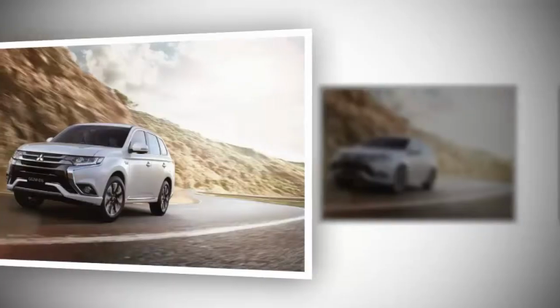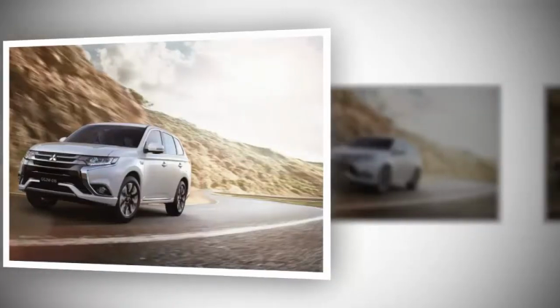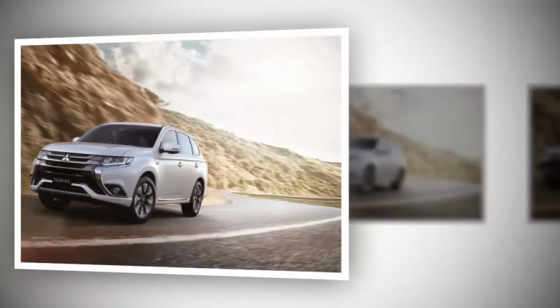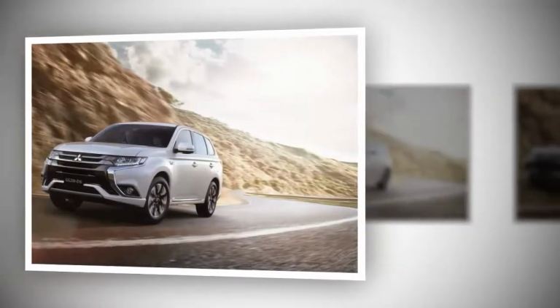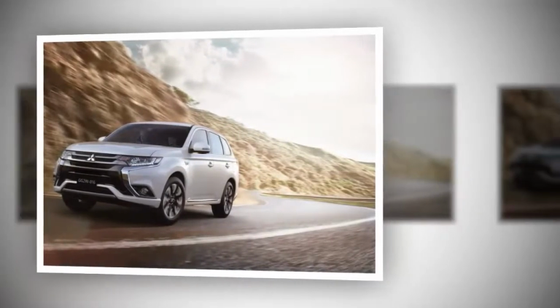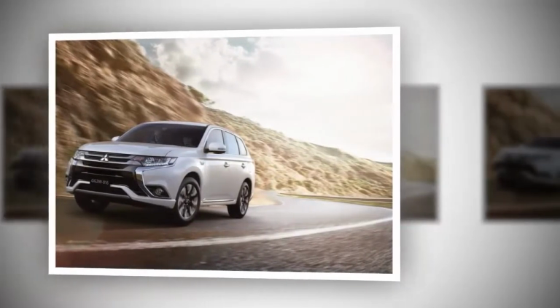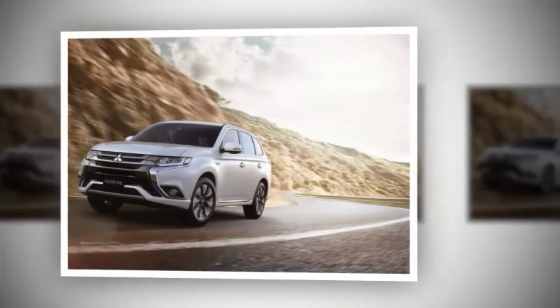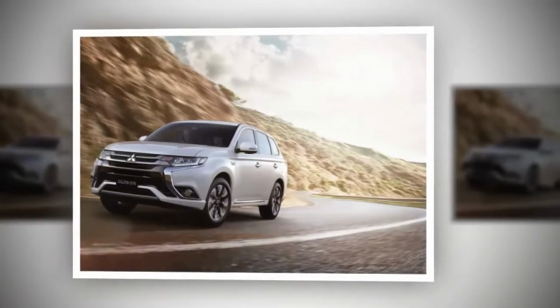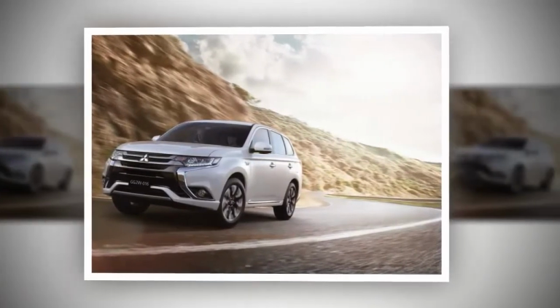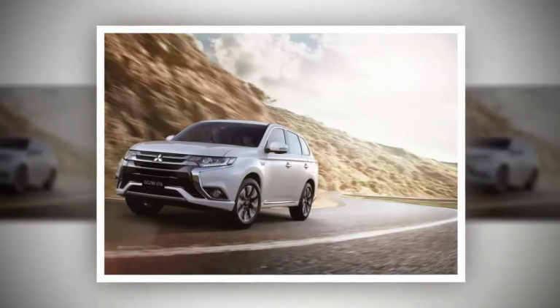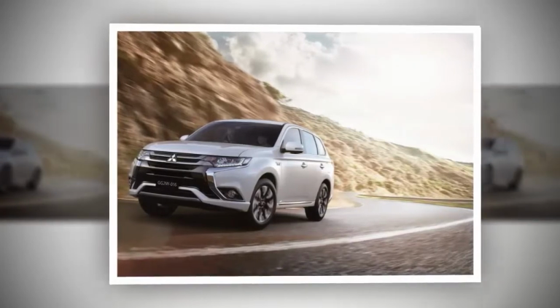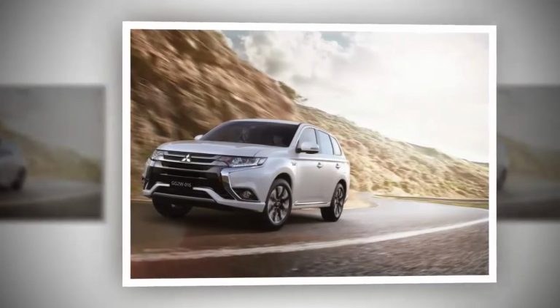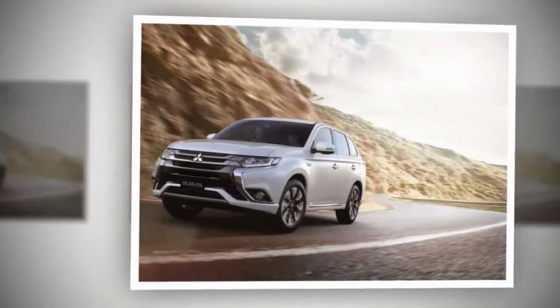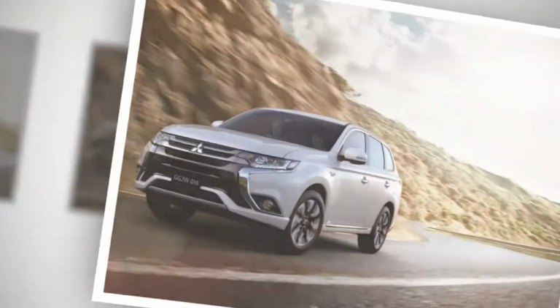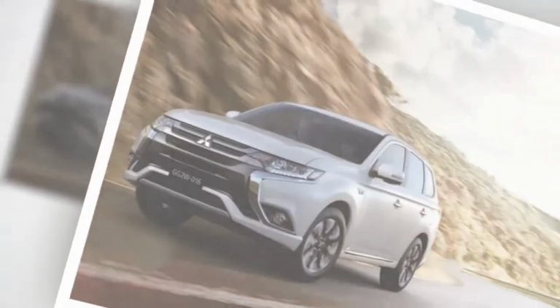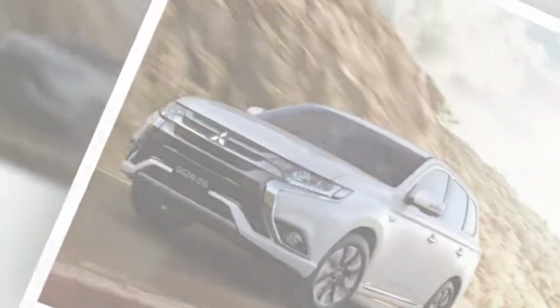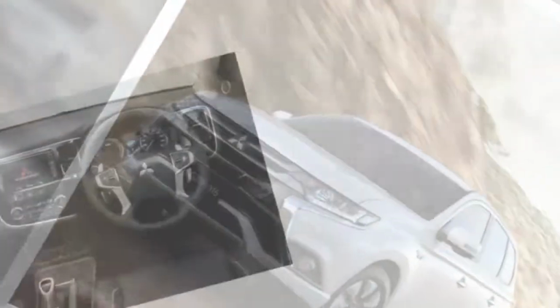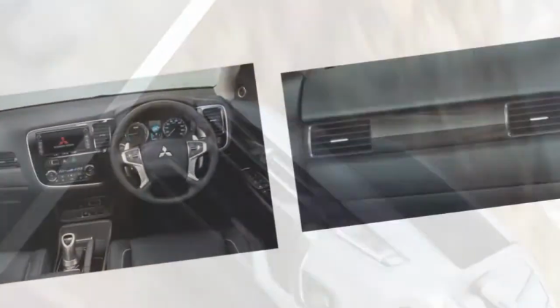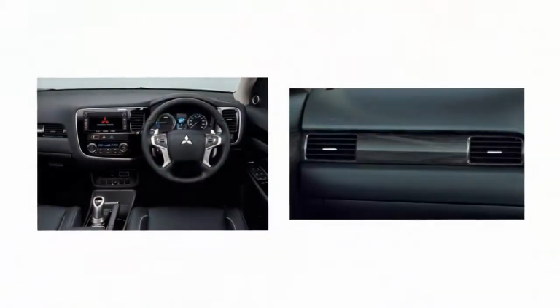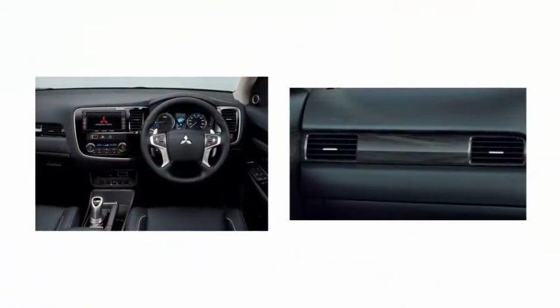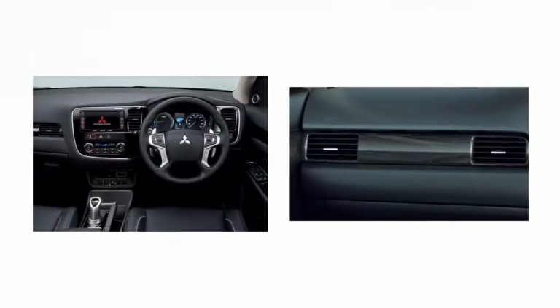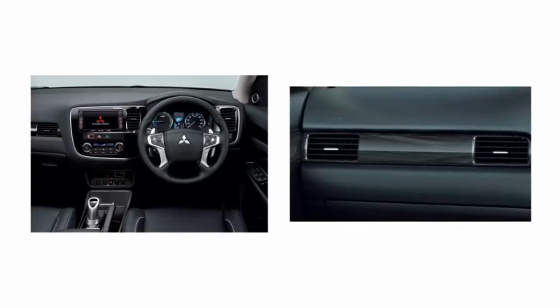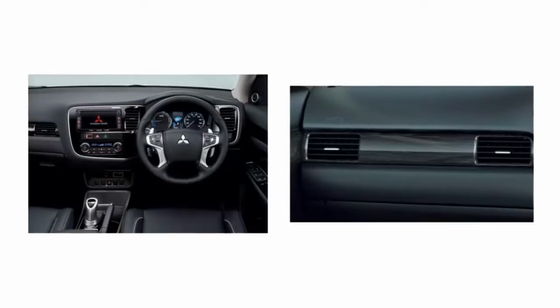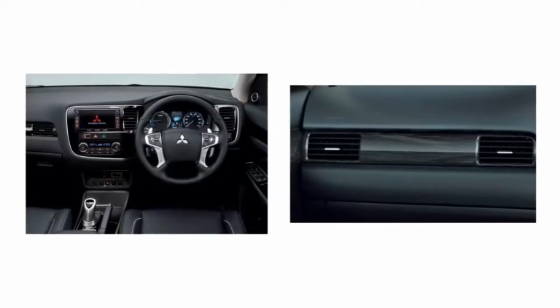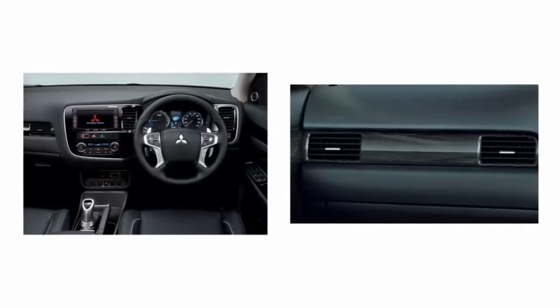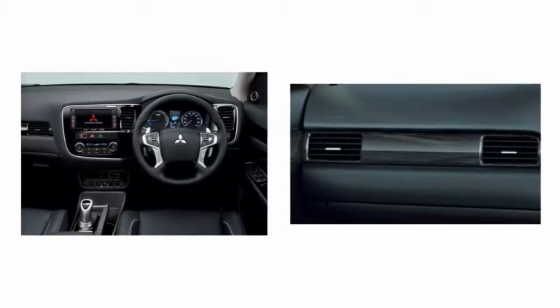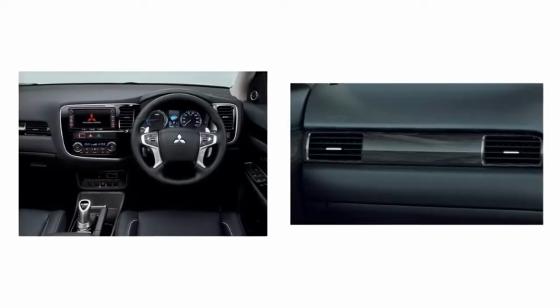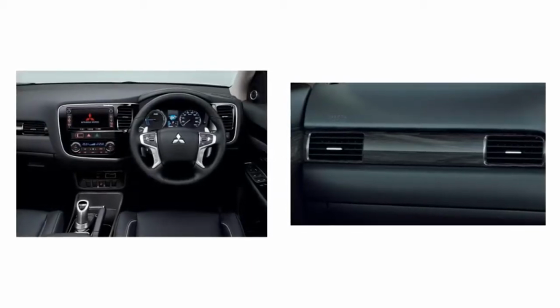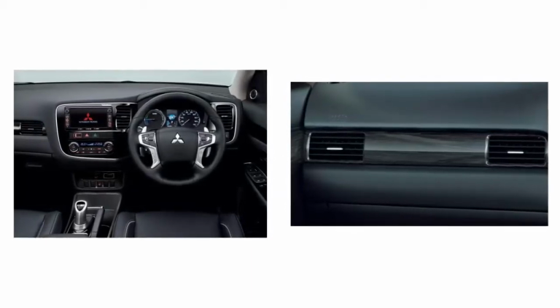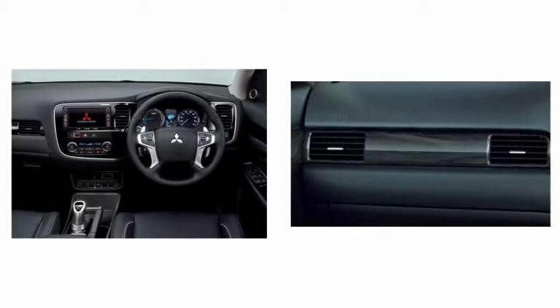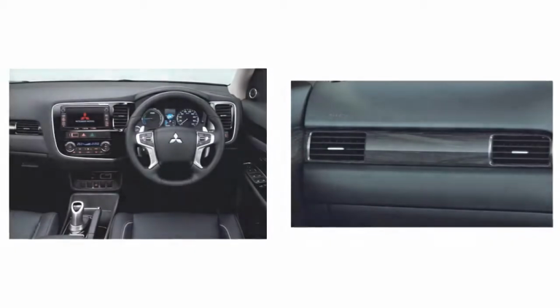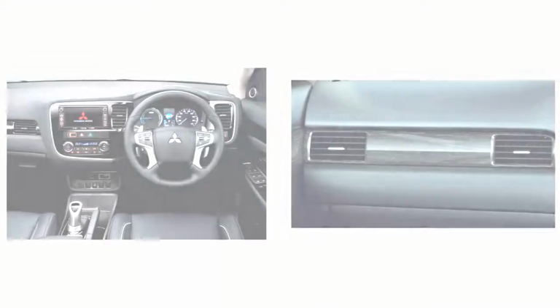Refresher on the 2016 Mitsubishi Outlander PHEV, officially introduced as the facelift version. Its form design adopted Concept S, which was displayed in September last year, with a number of changes.